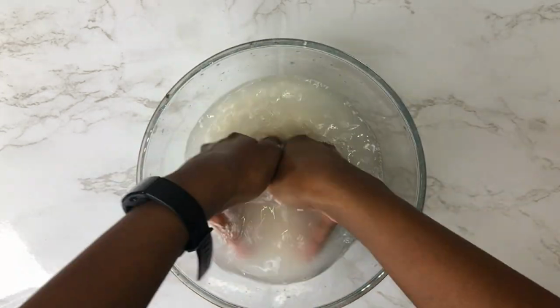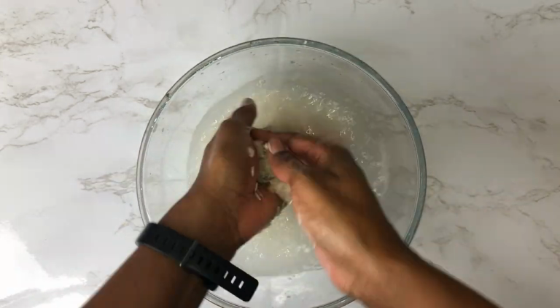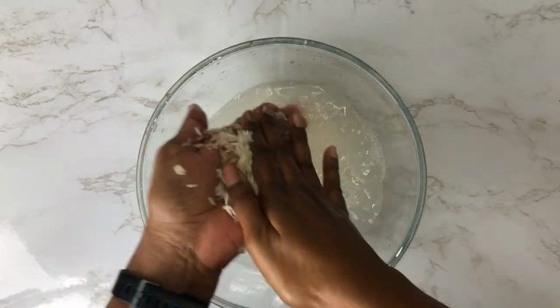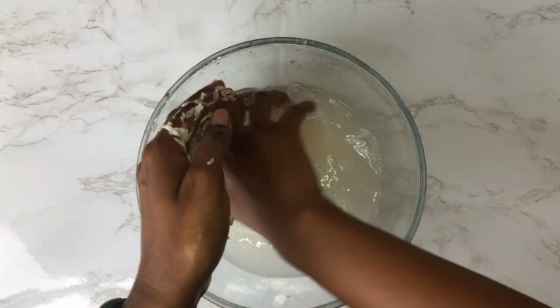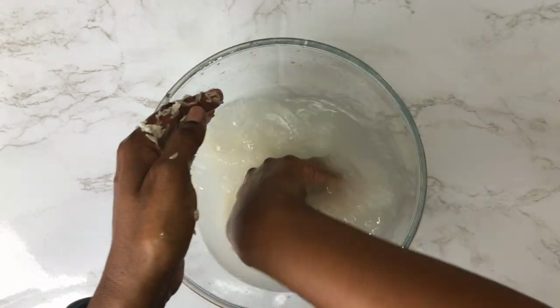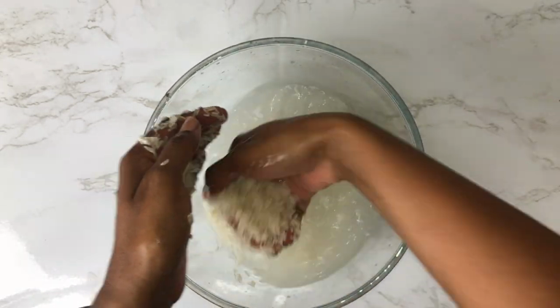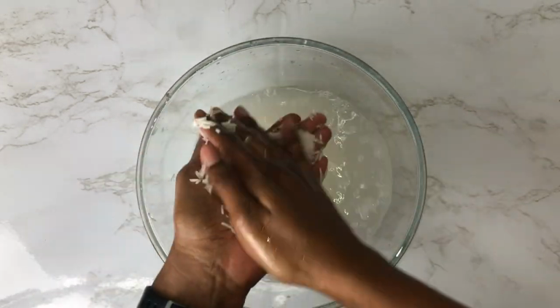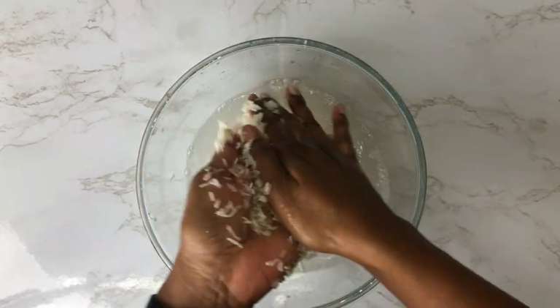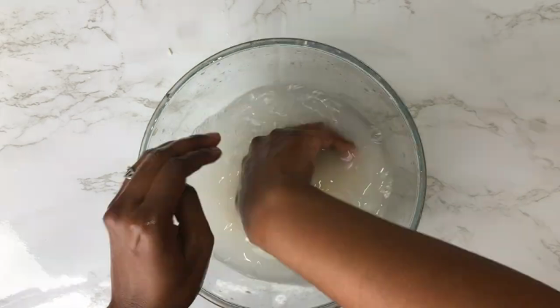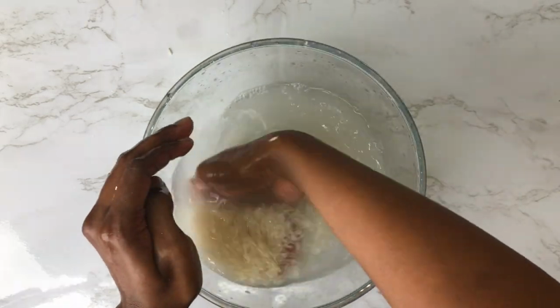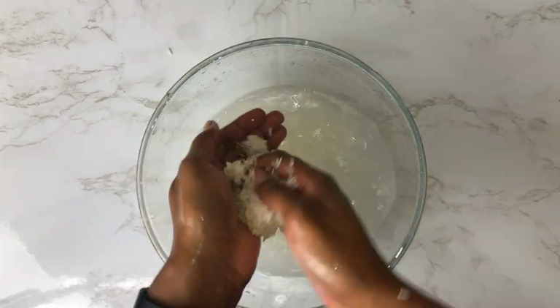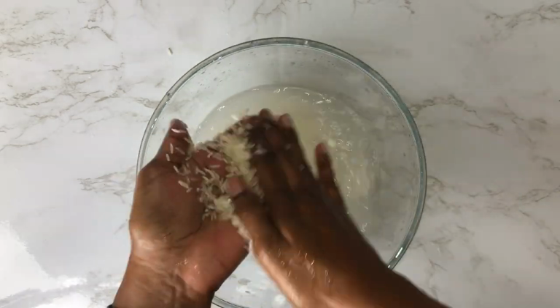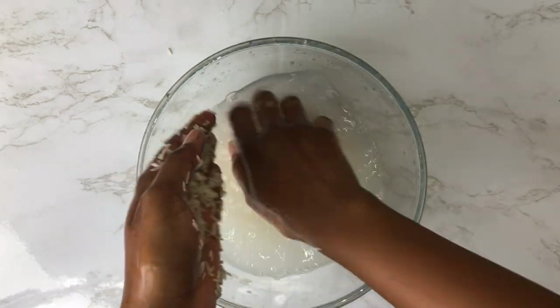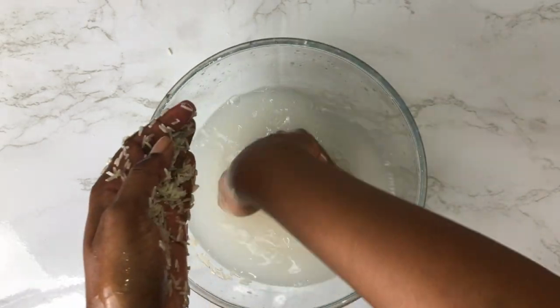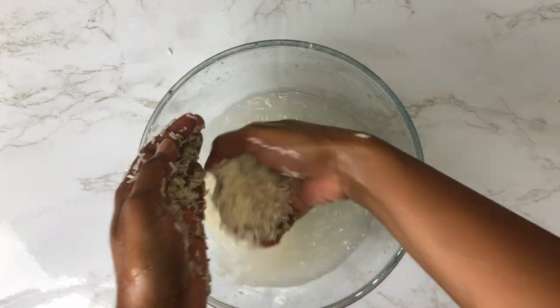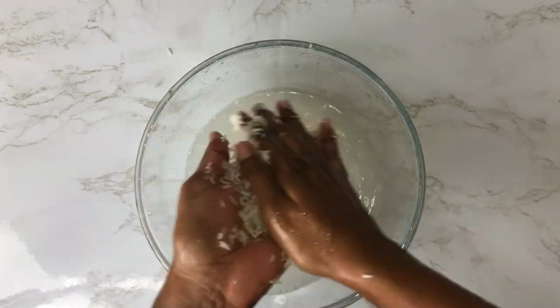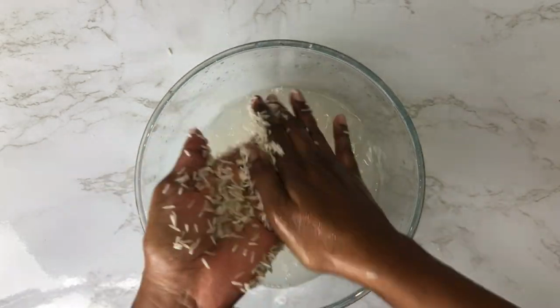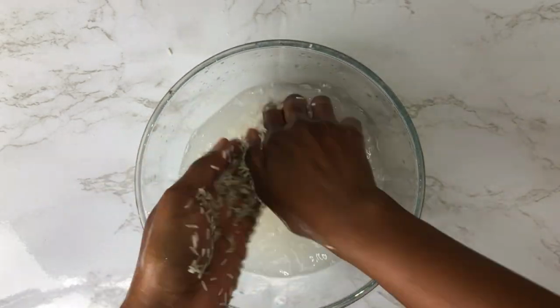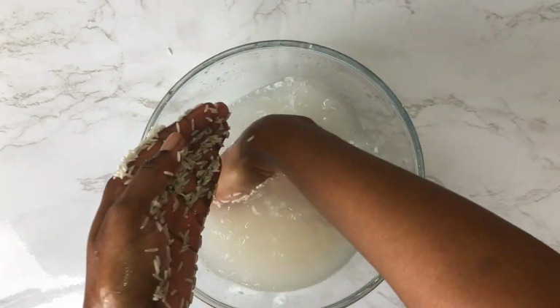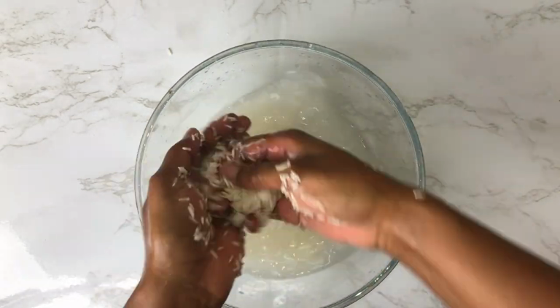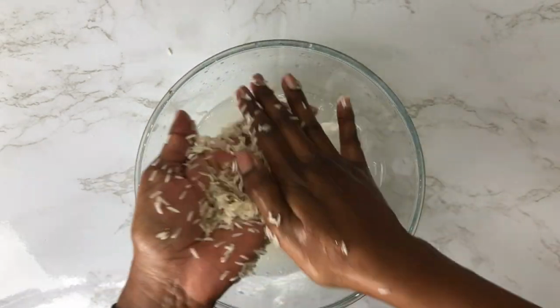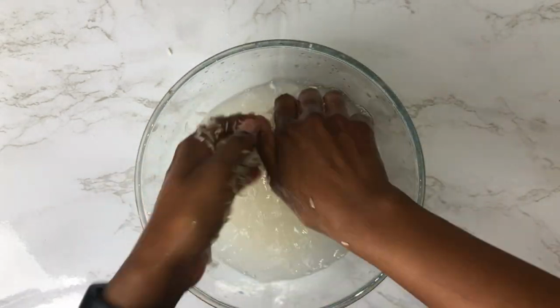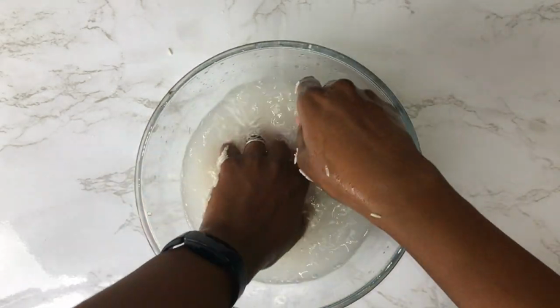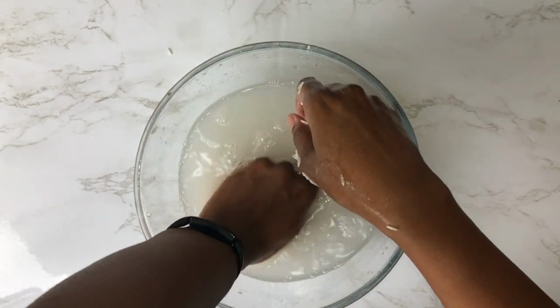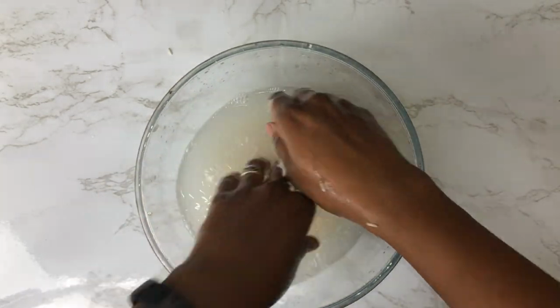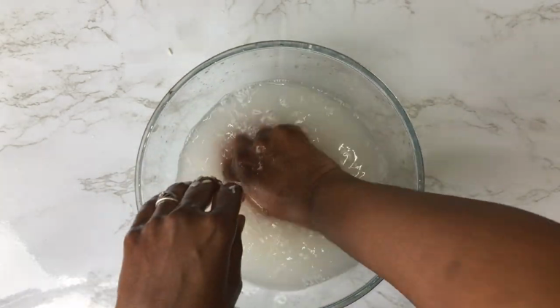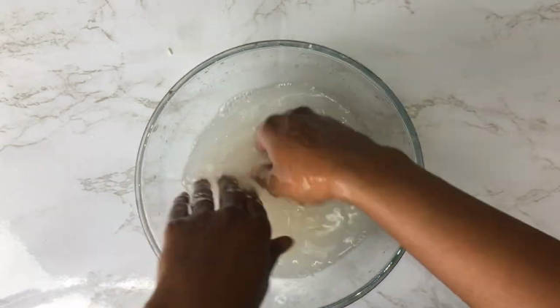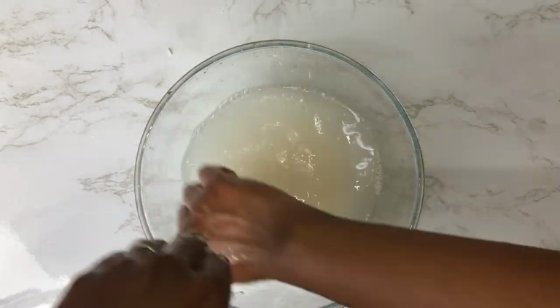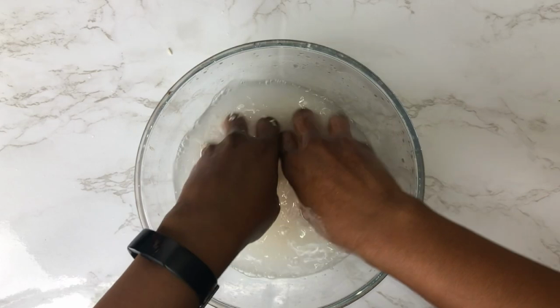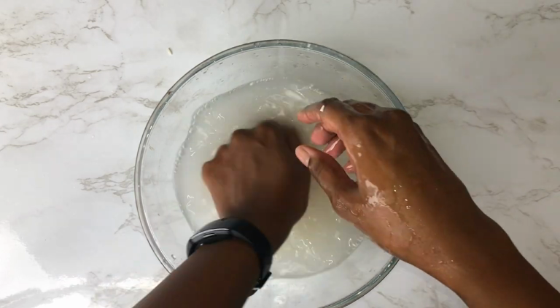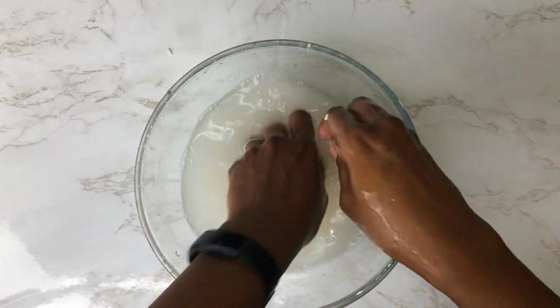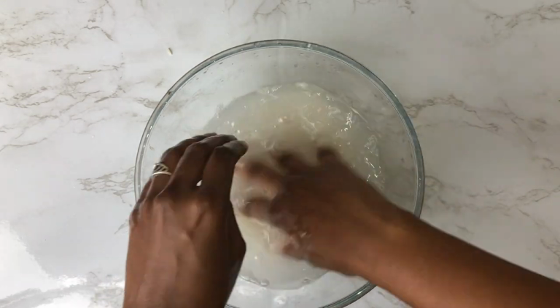Rice water also contains many vitamins and nutrients — amino acids, B vitamins, vitamin E, and antioxidants.